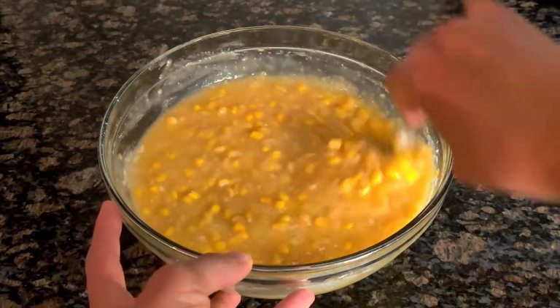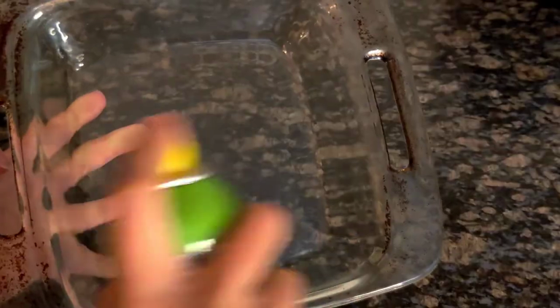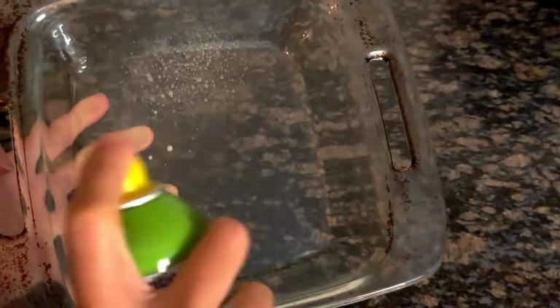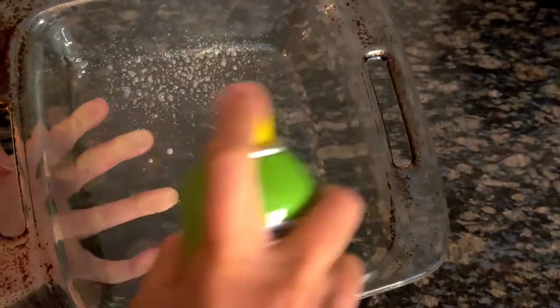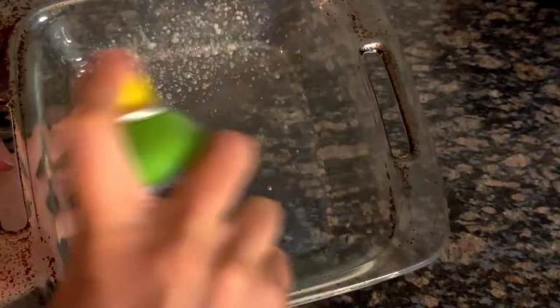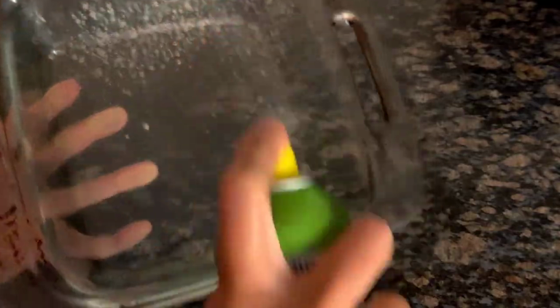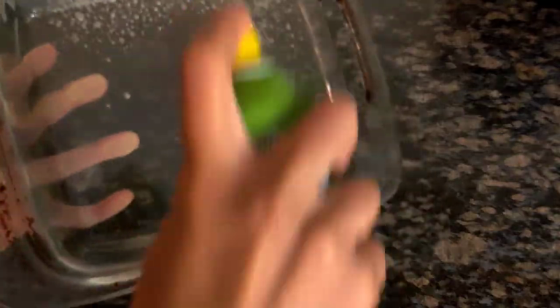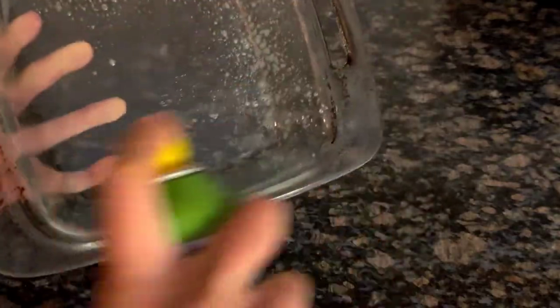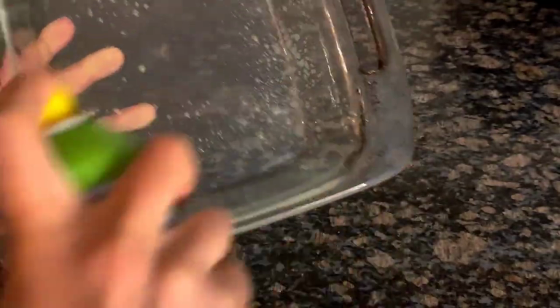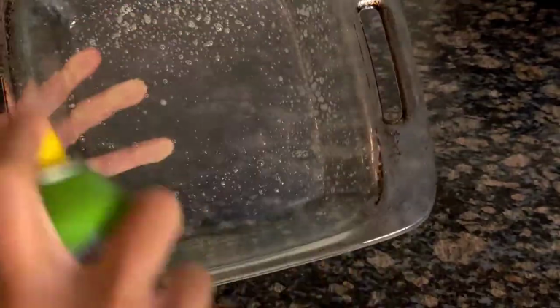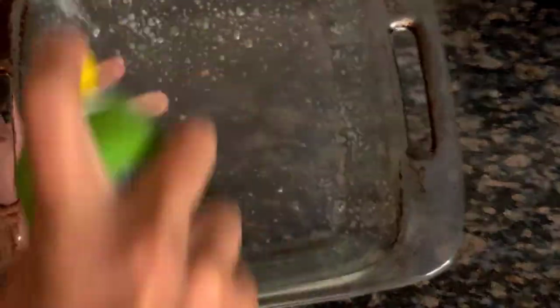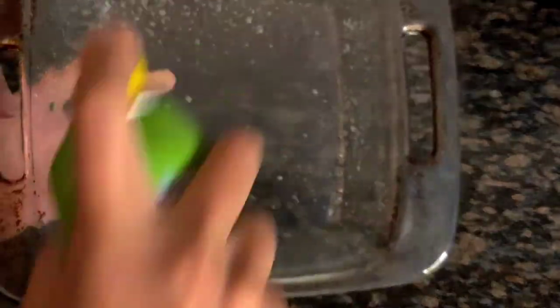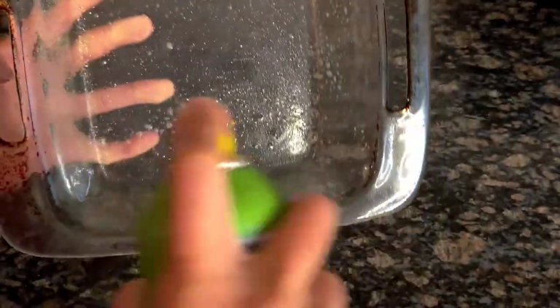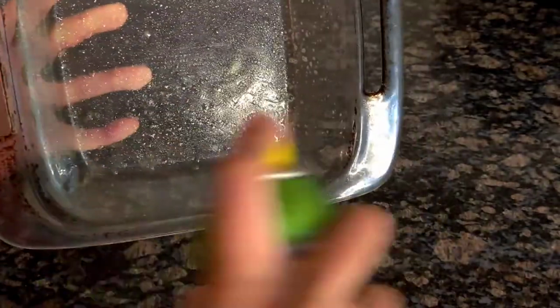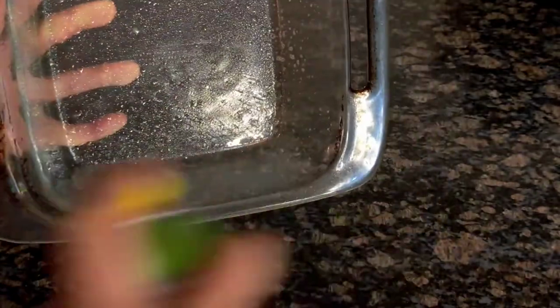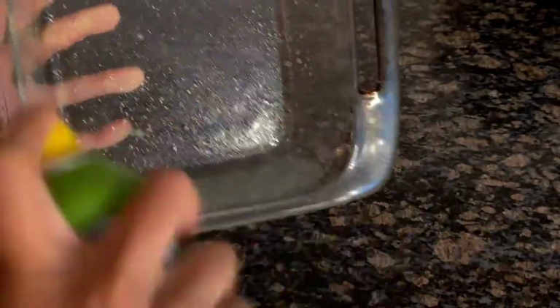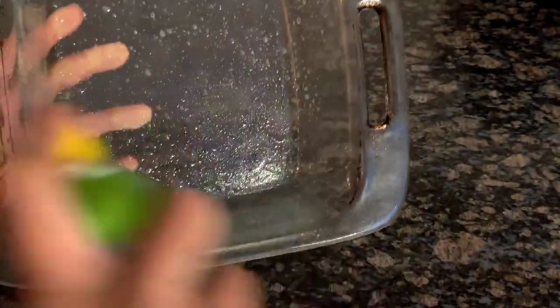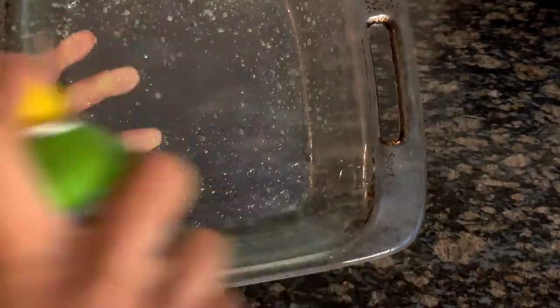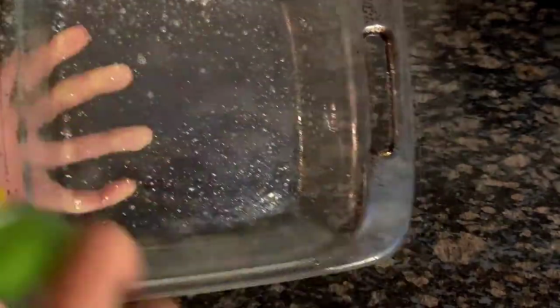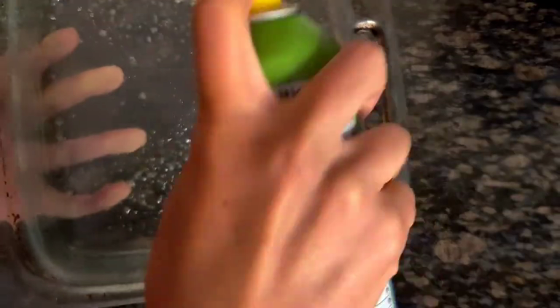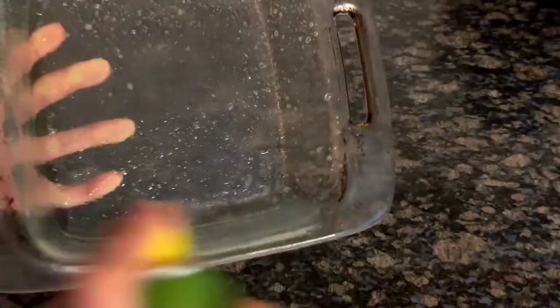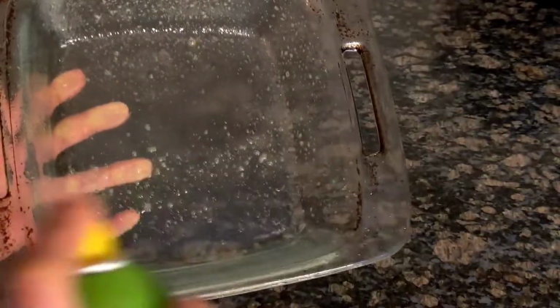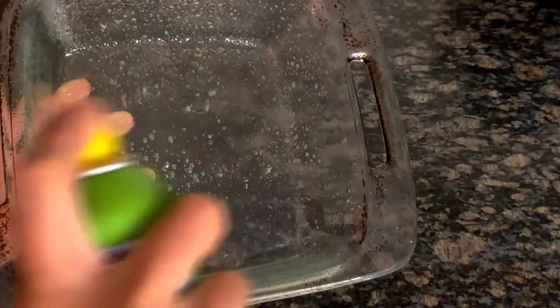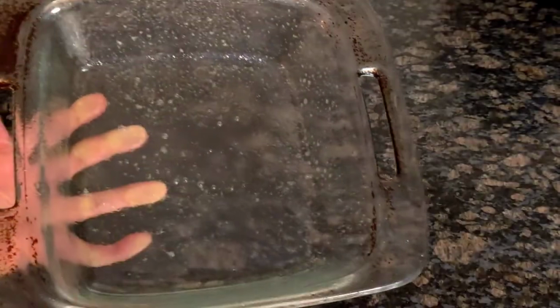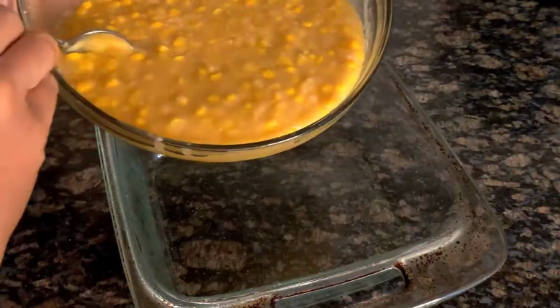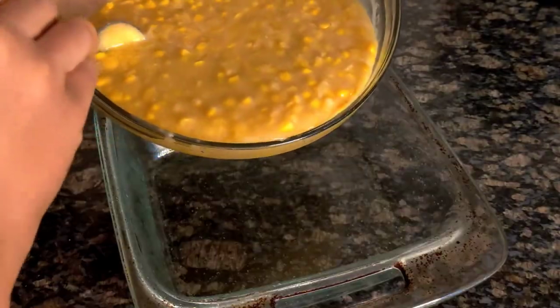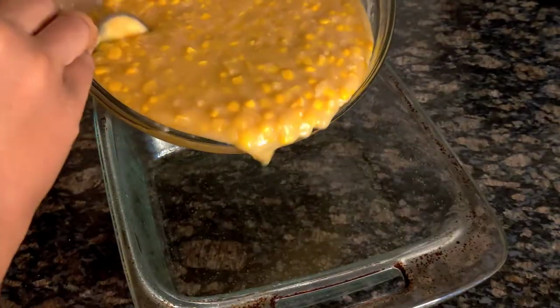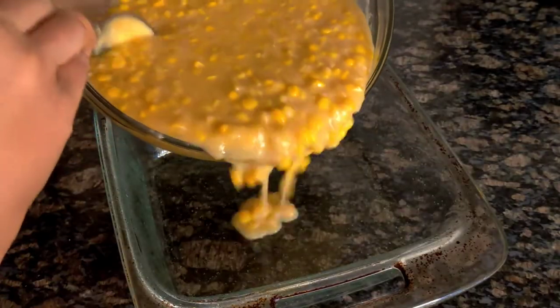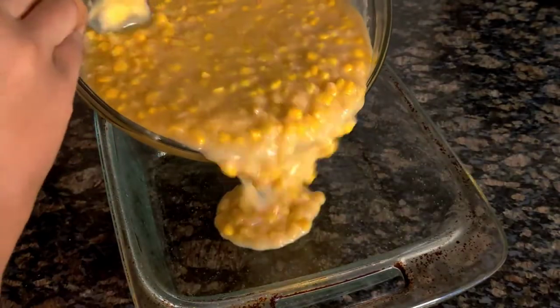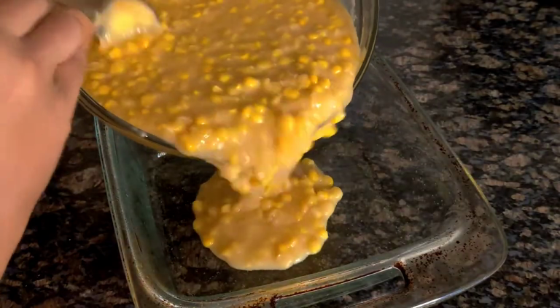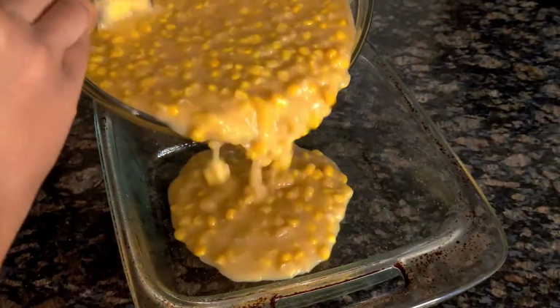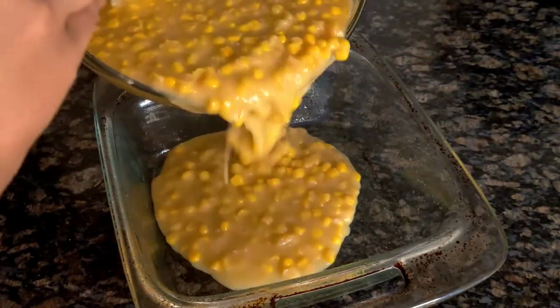Then you're going to spray your baking dish with some nonstick cooking spray. I'm using an 8 by 8 glass dish. Pour your corn pudding mixture into your baking dish.